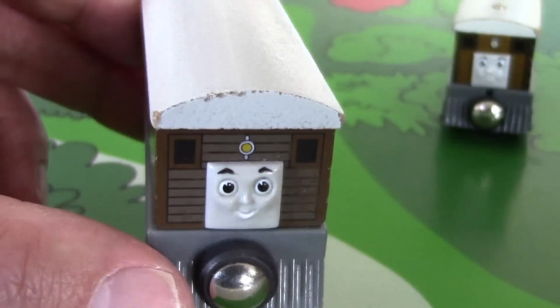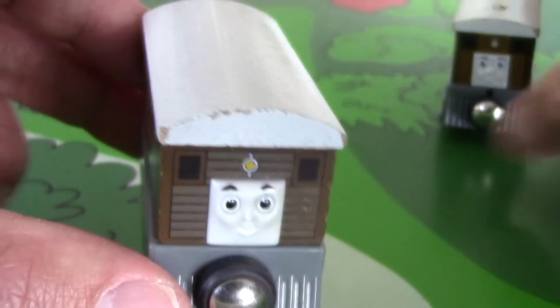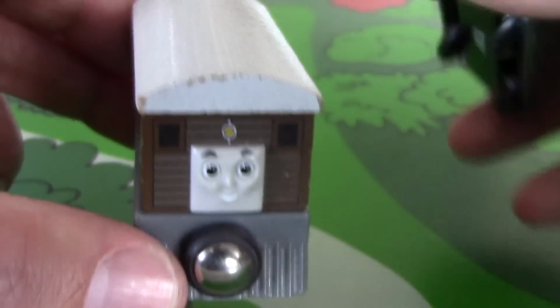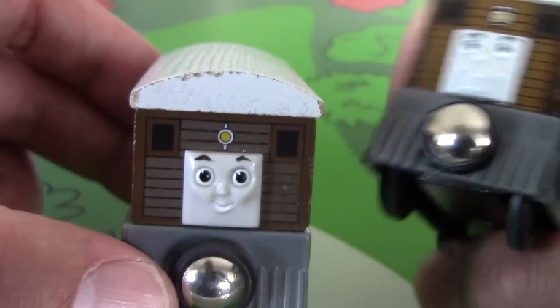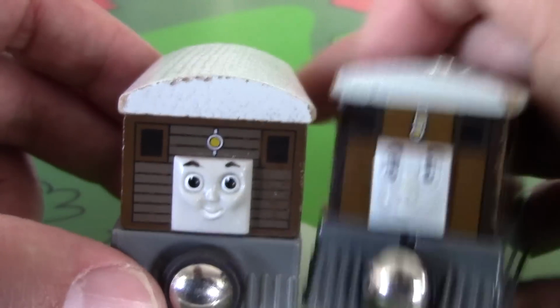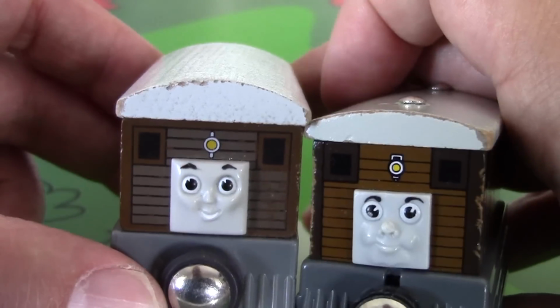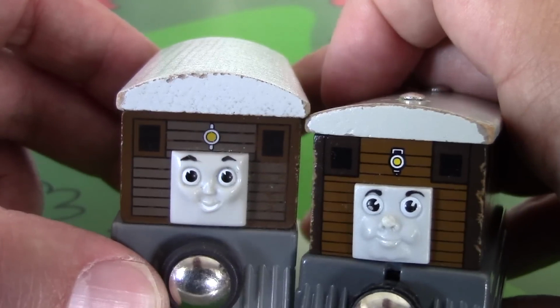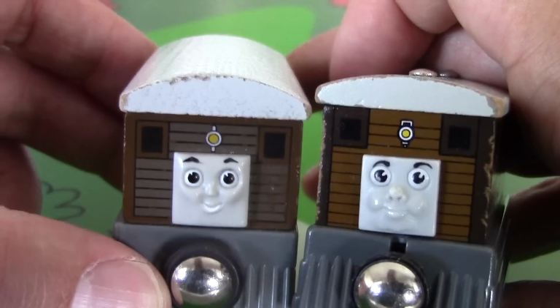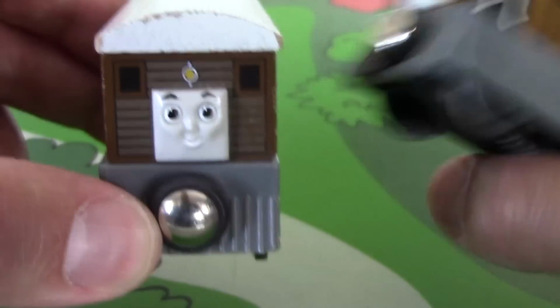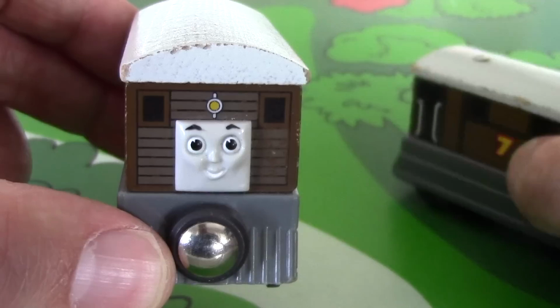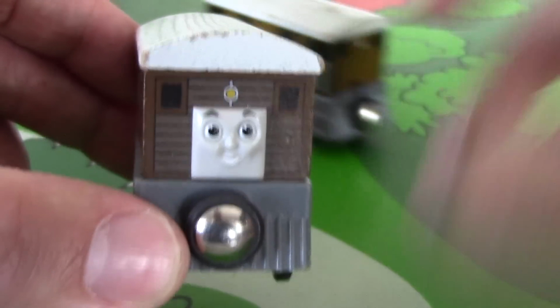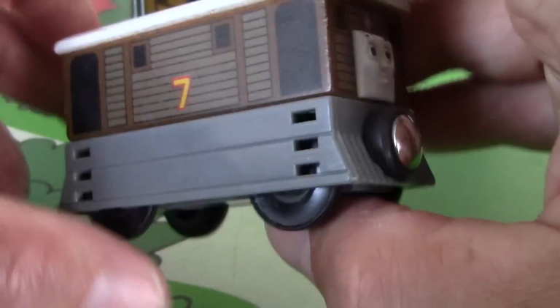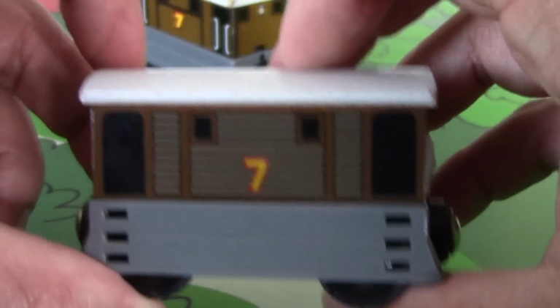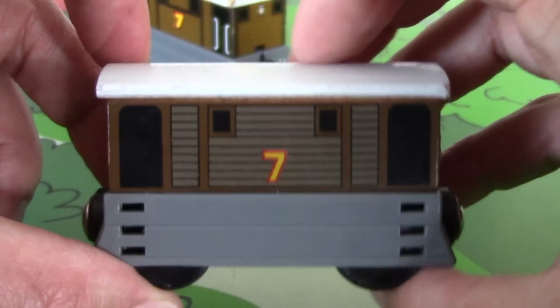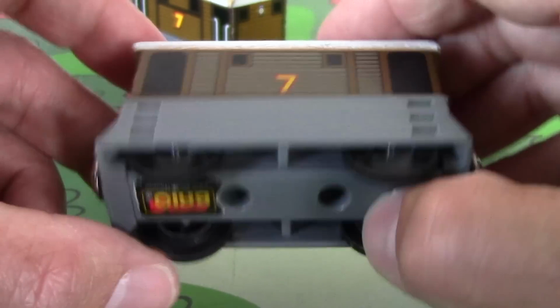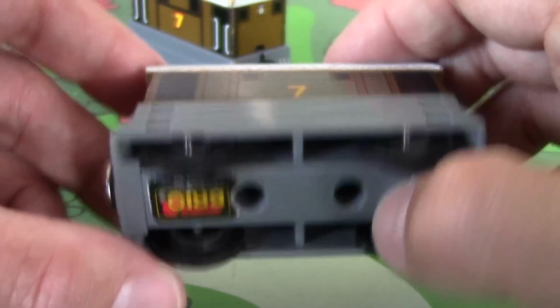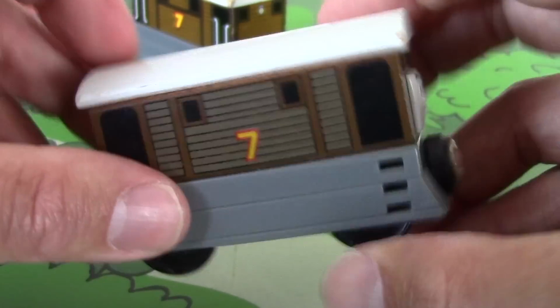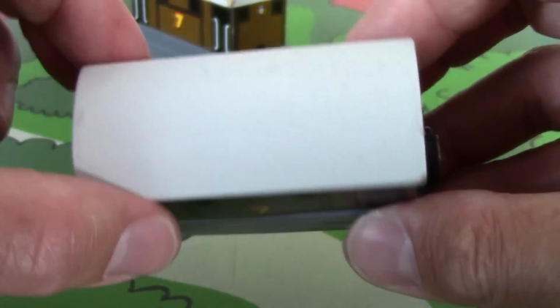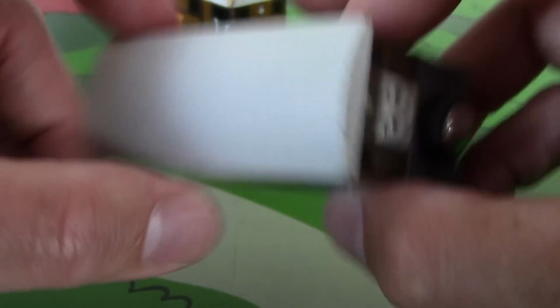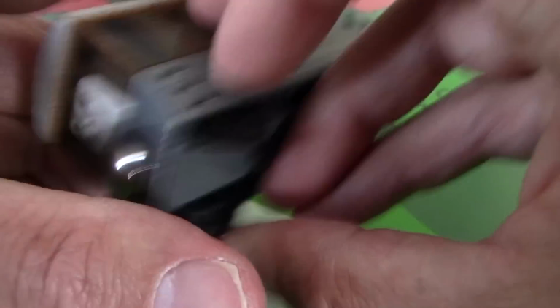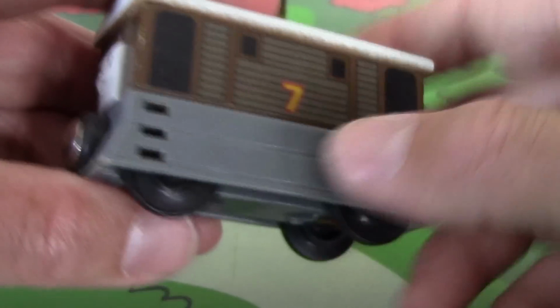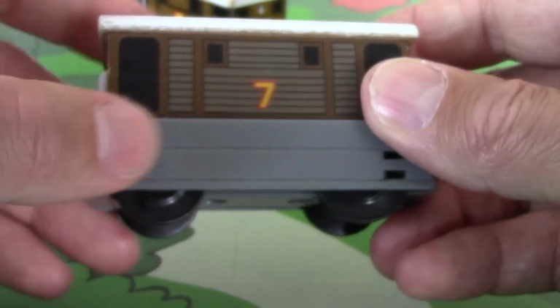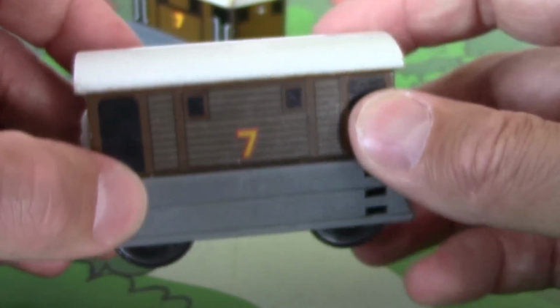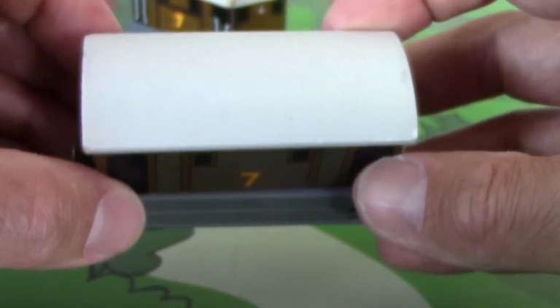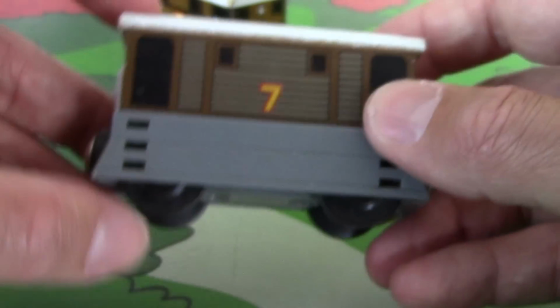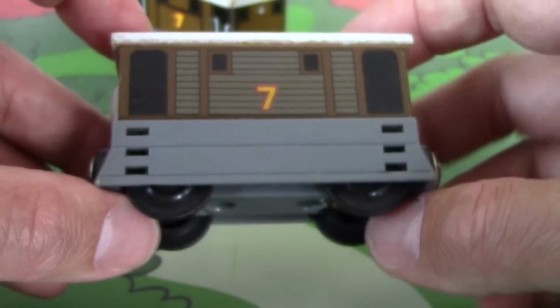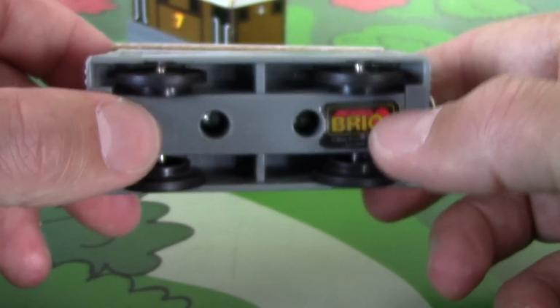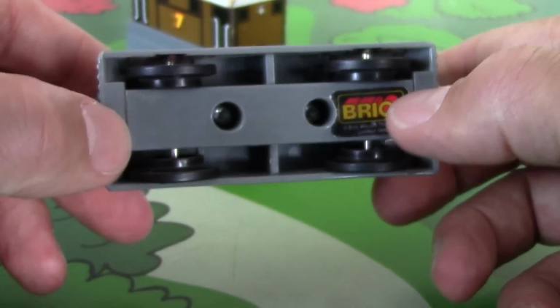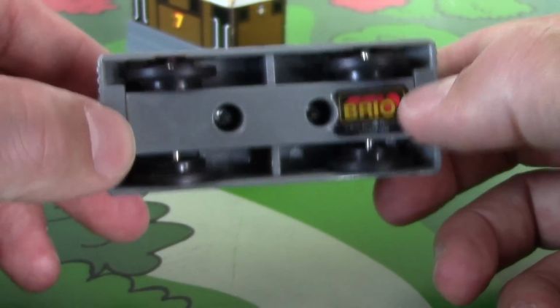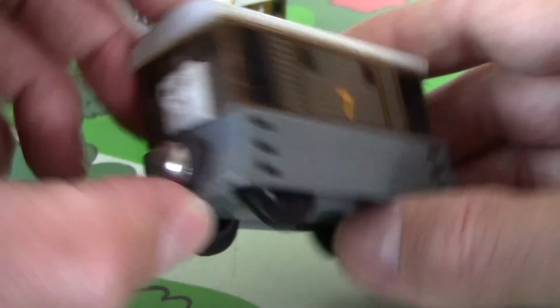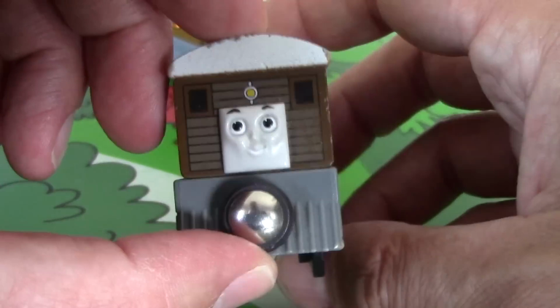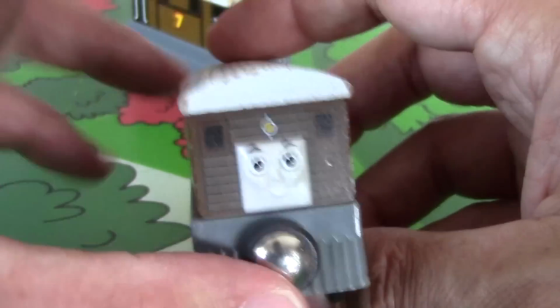I think the Learning Curve Toby is a much better representation with the chubby cheeks and all, but I really like this Brio Toby. It's in fine to very fine condition, considering it's almost 20 years old. Really a unique piece.